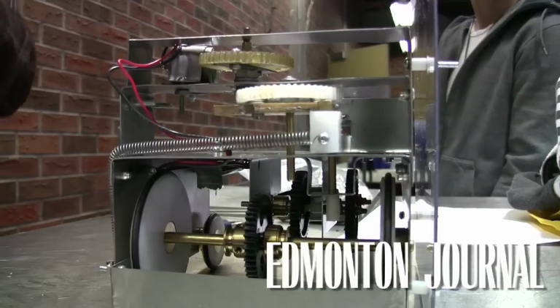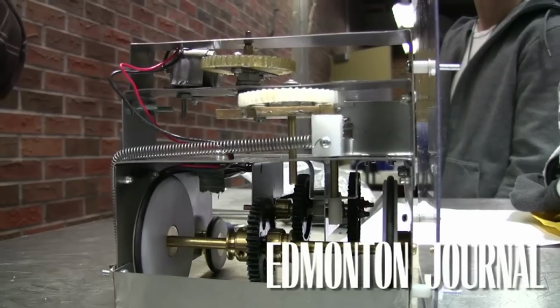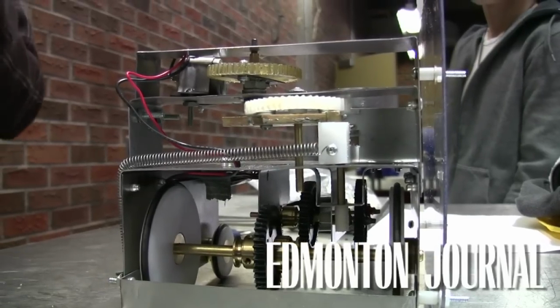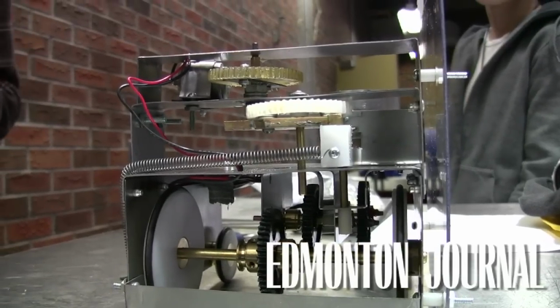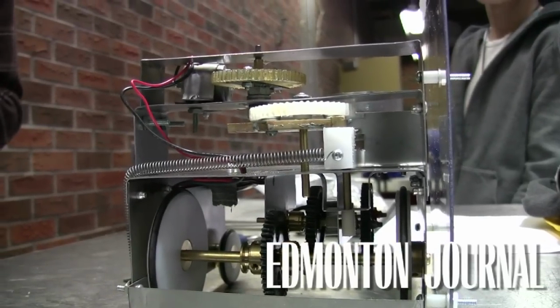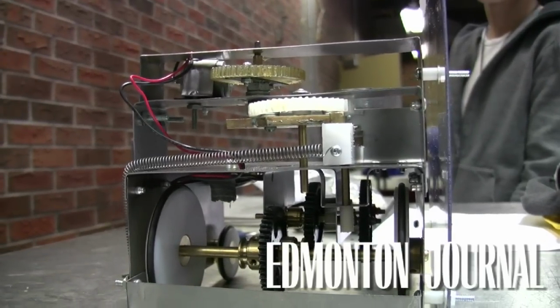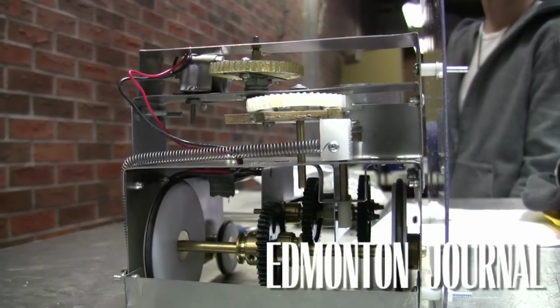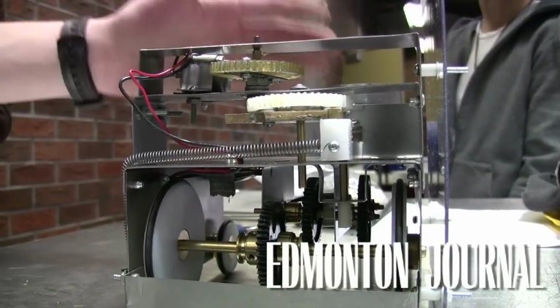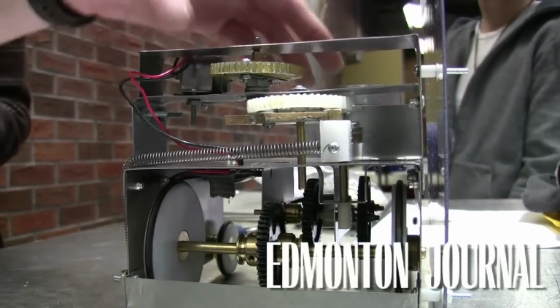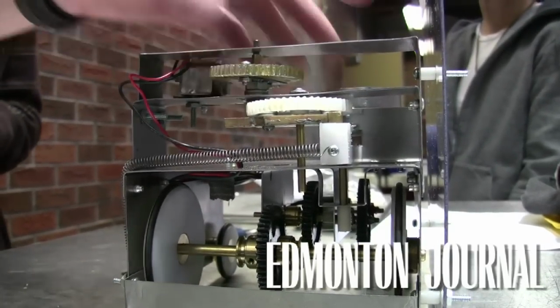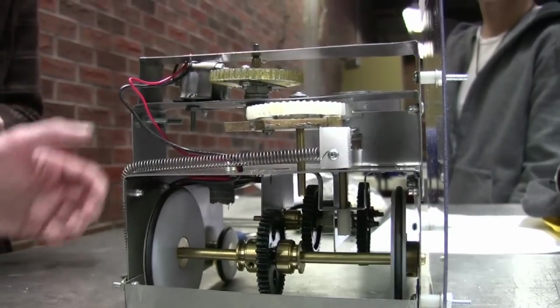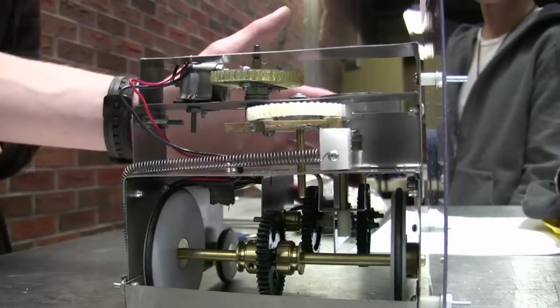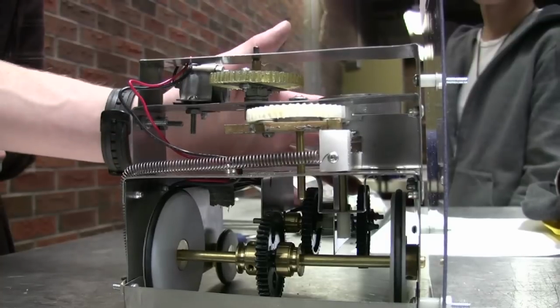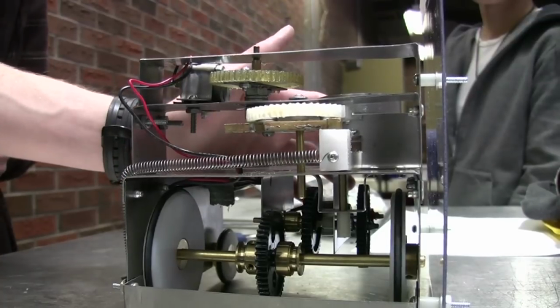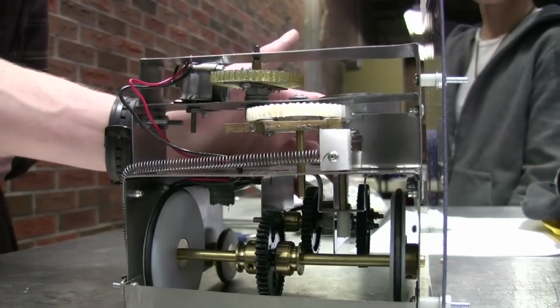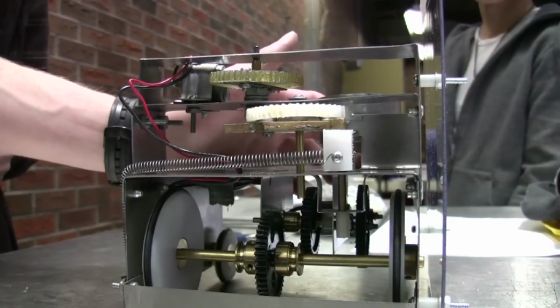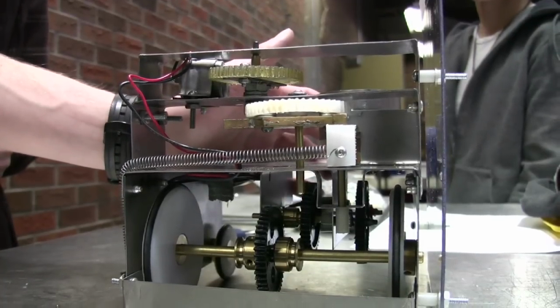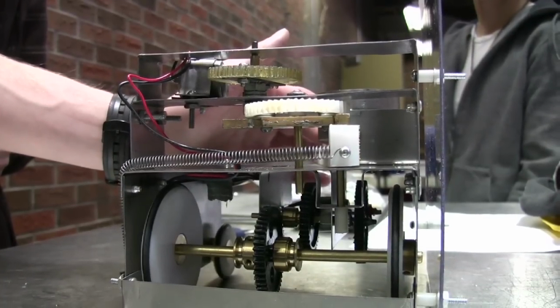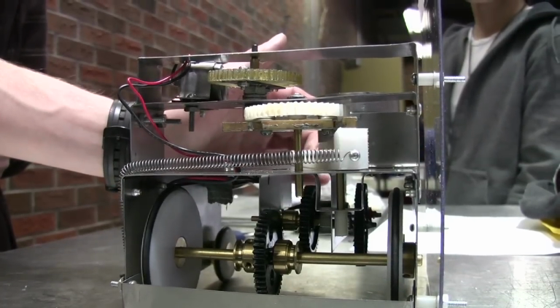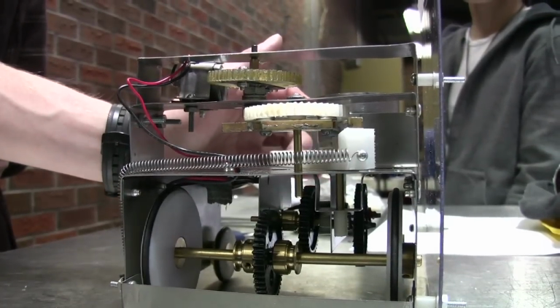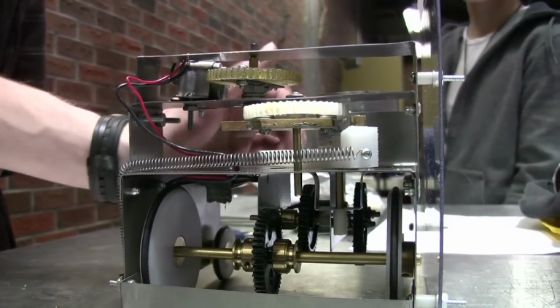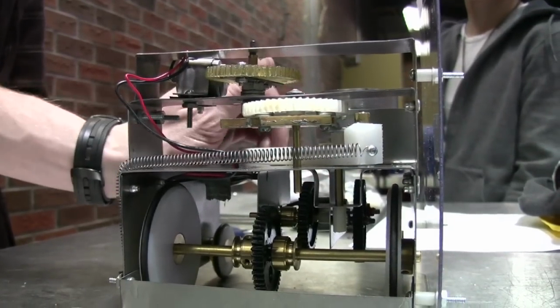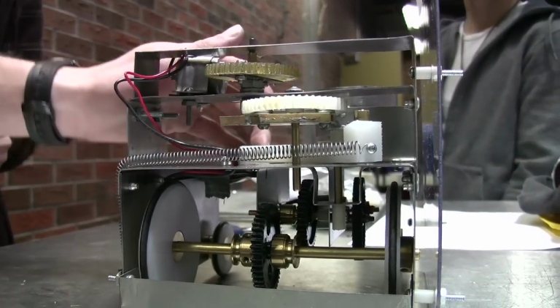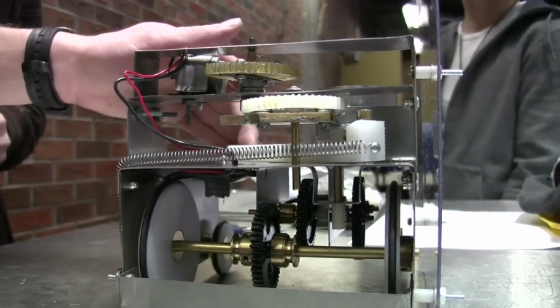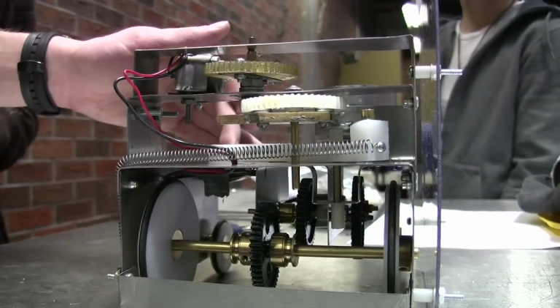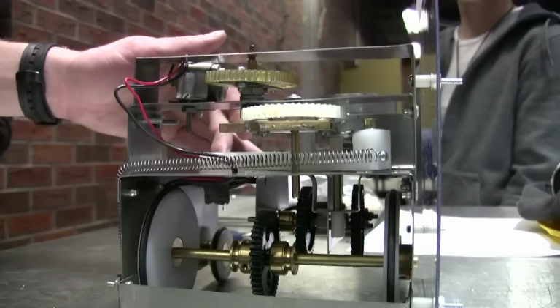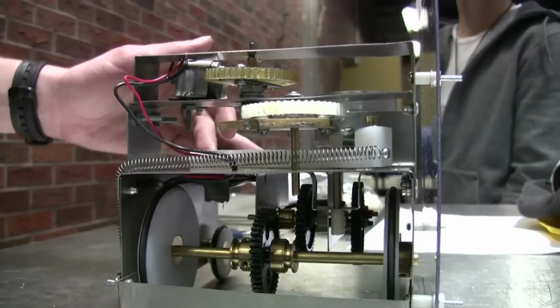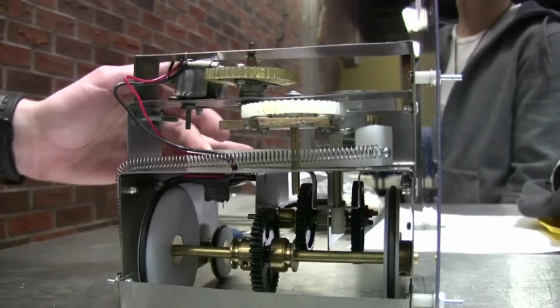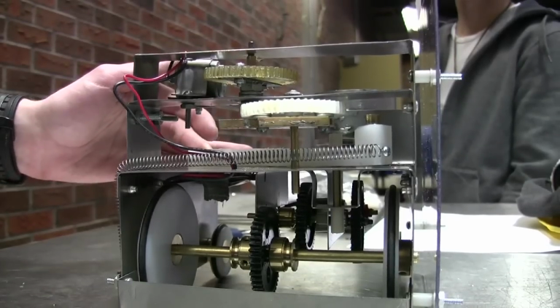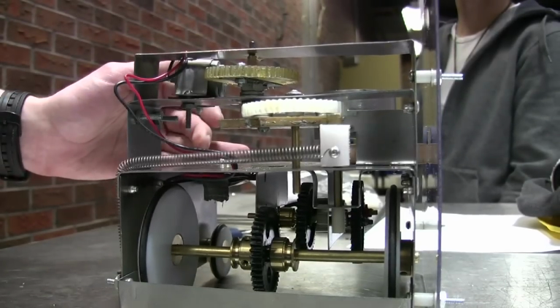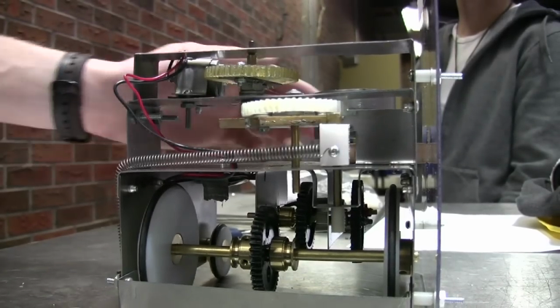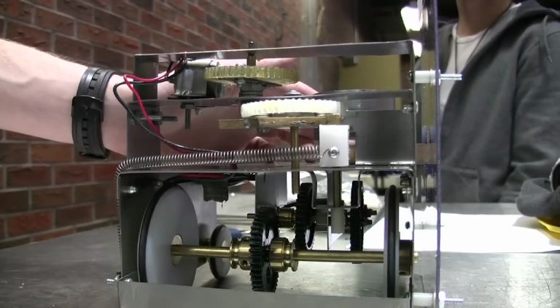I just went with a classic paddle design. This gear system will kind of push this paddle forward while it's putting tension on the string, and eventually it'll release, firing the puck forward.